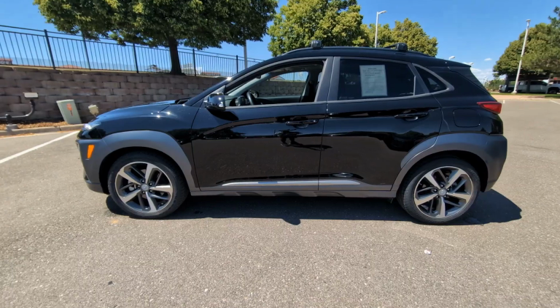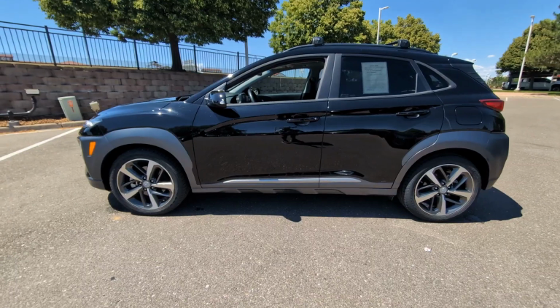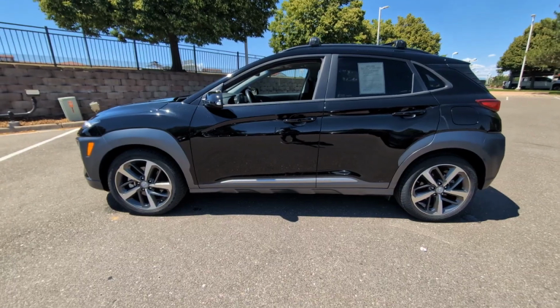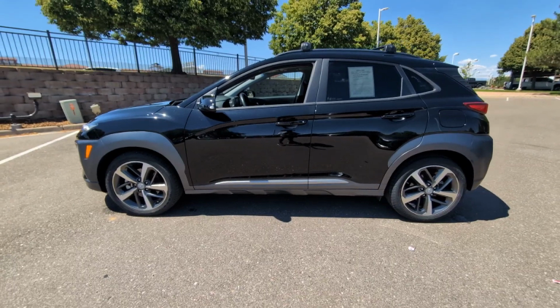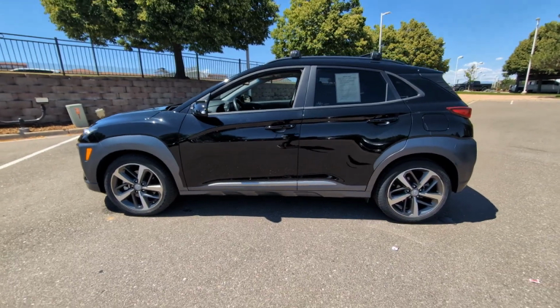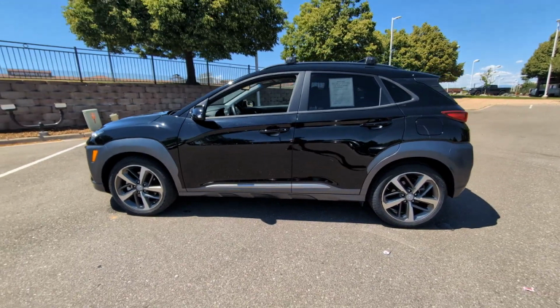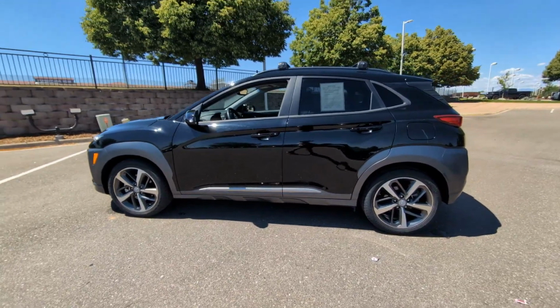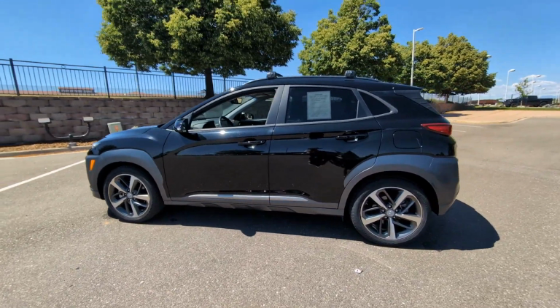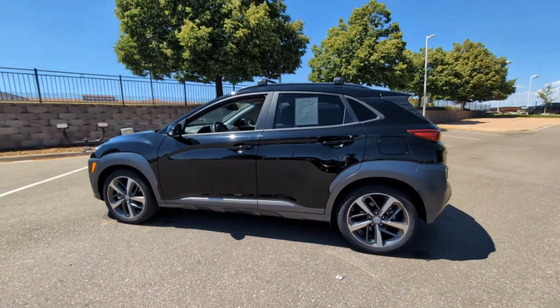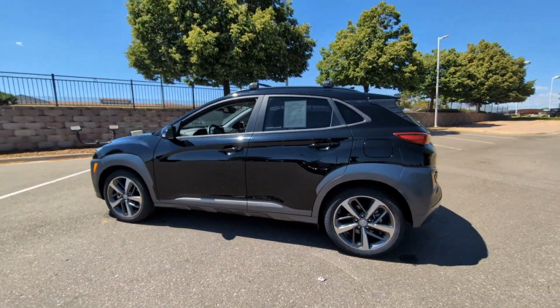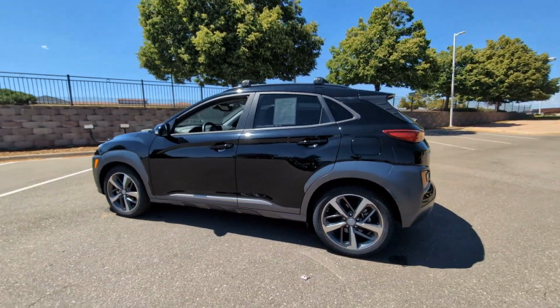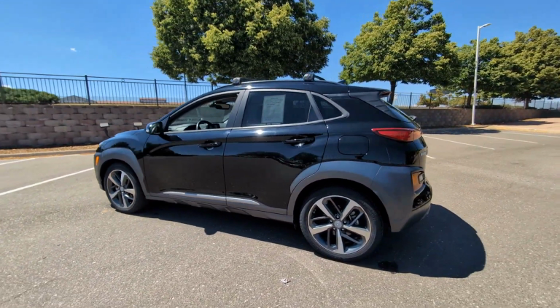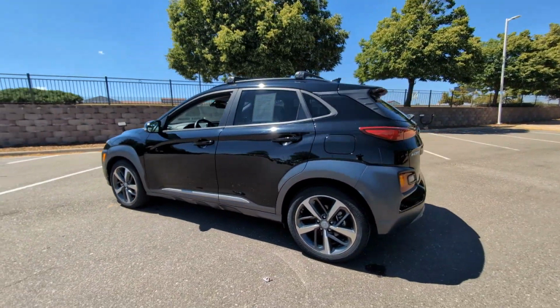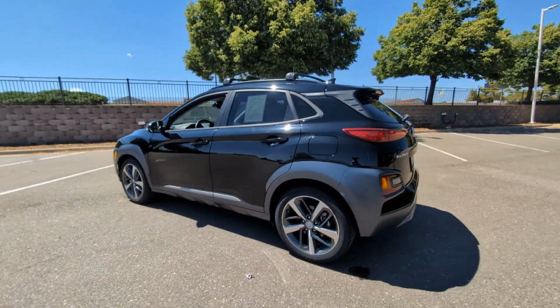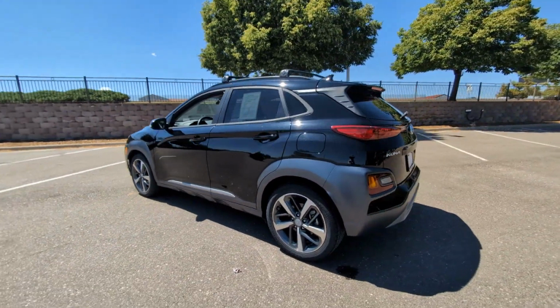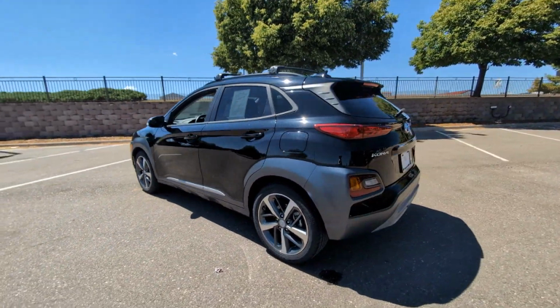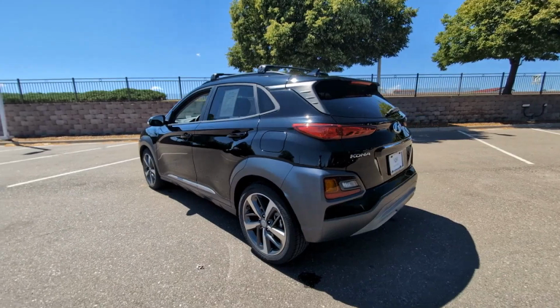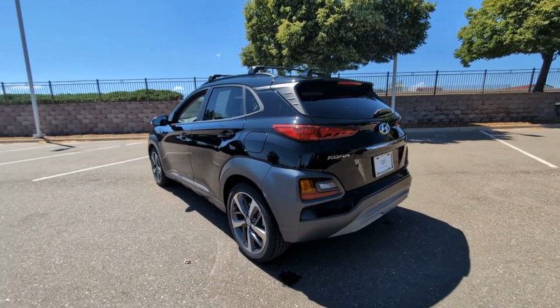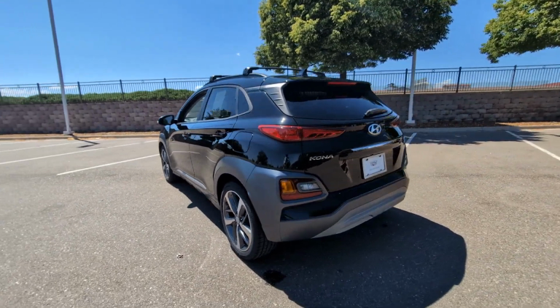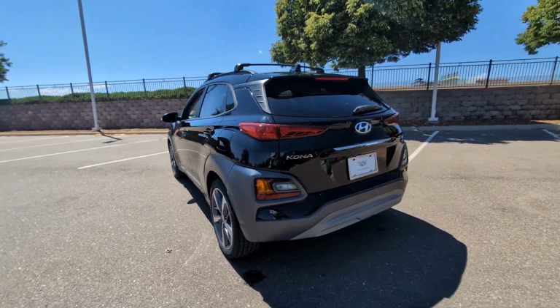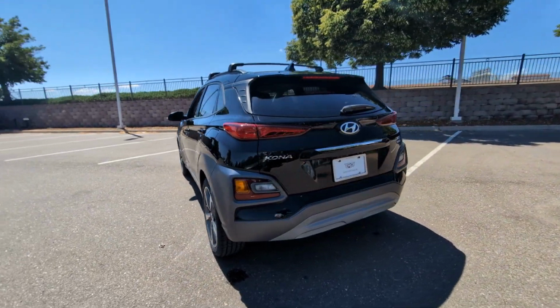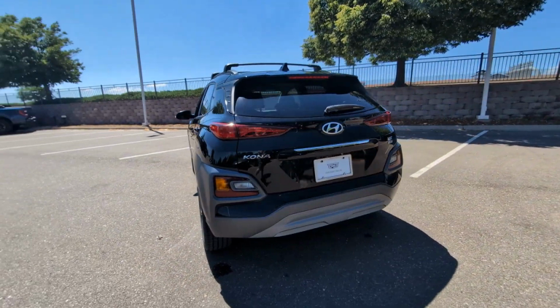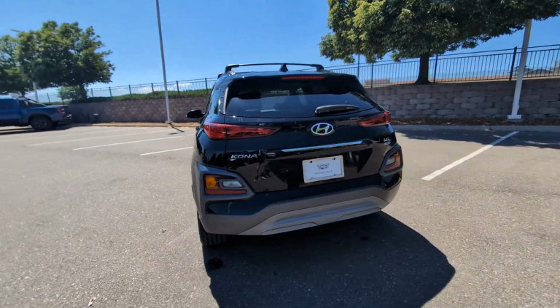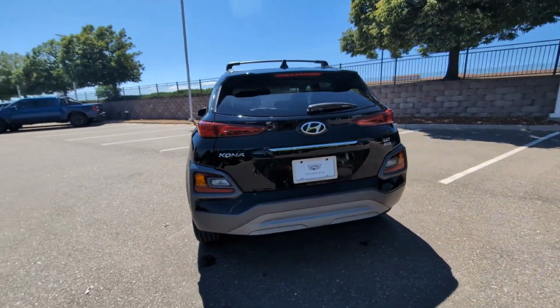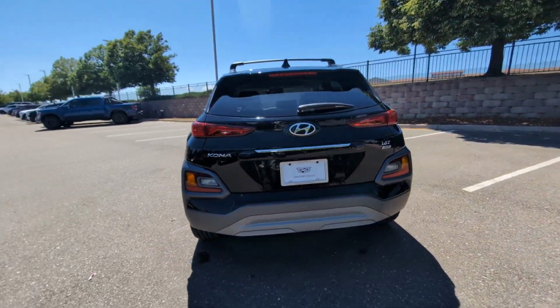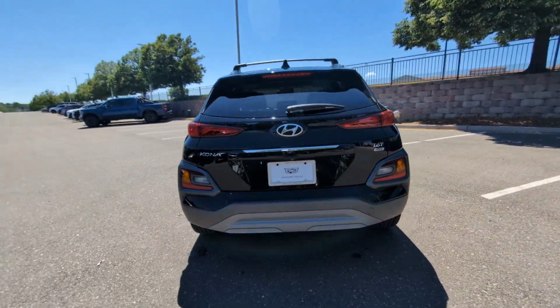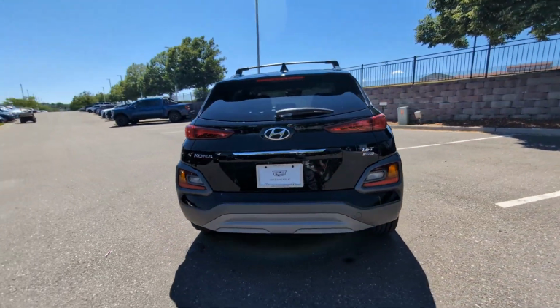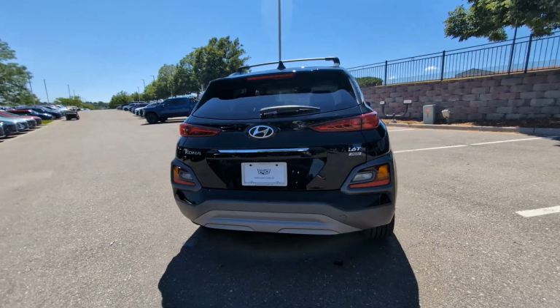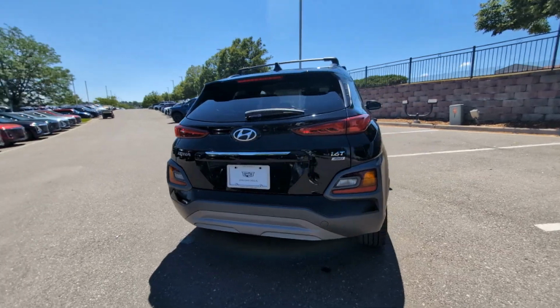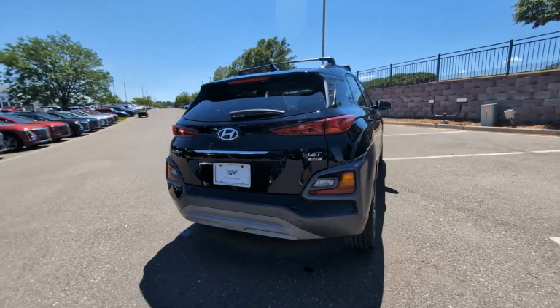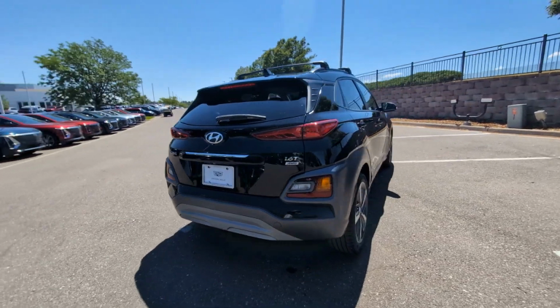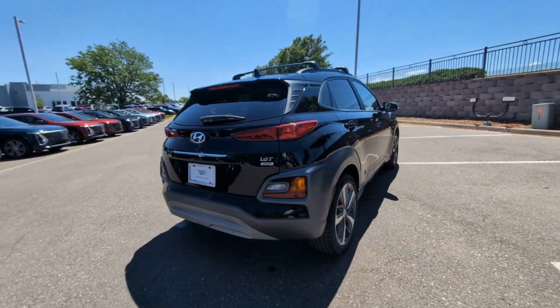Go home happy with the 2021 Hyundai Kona. With less than 25,000 miles on the odometer, this vehicle provides excellent value.